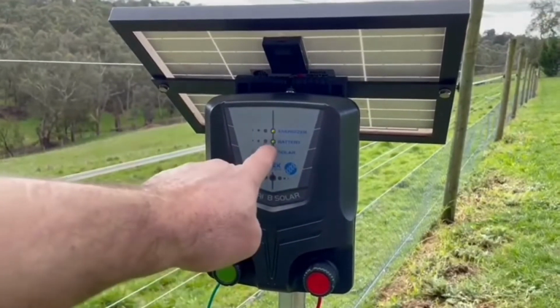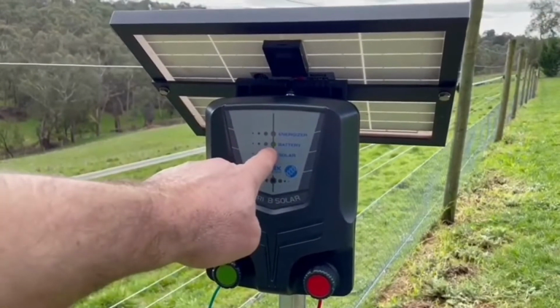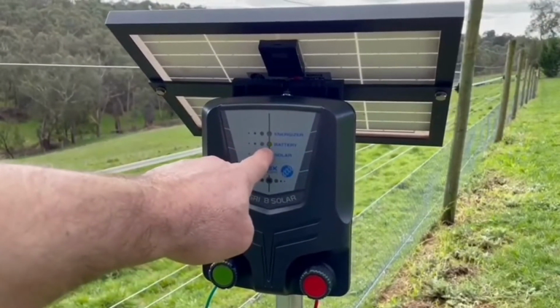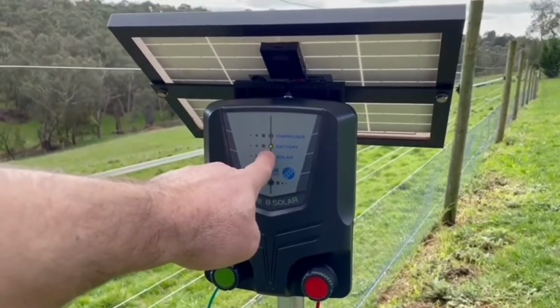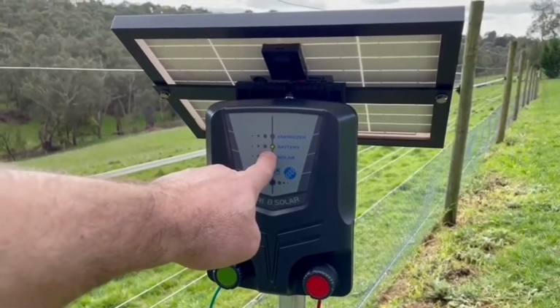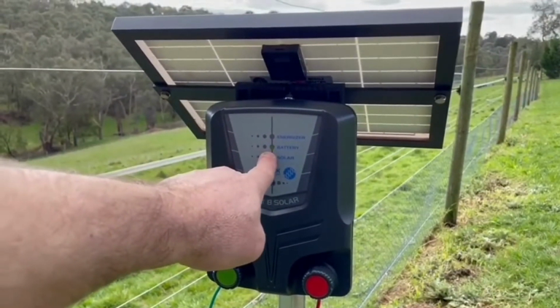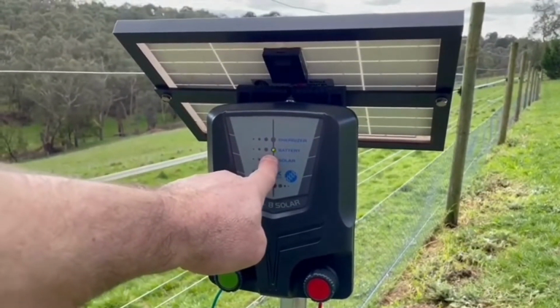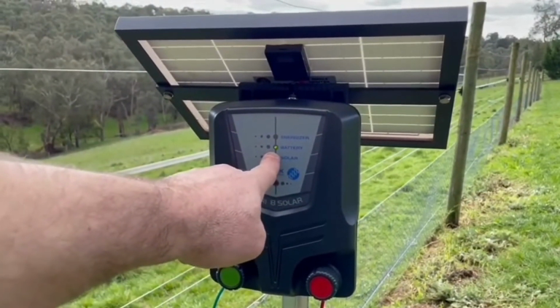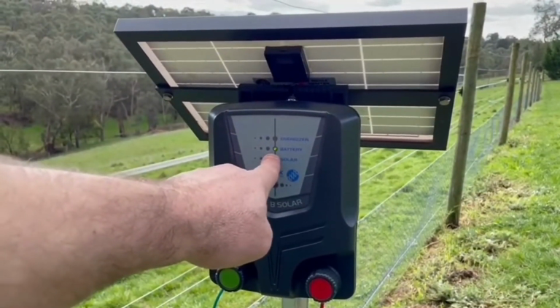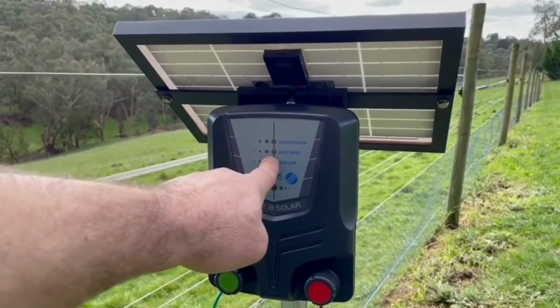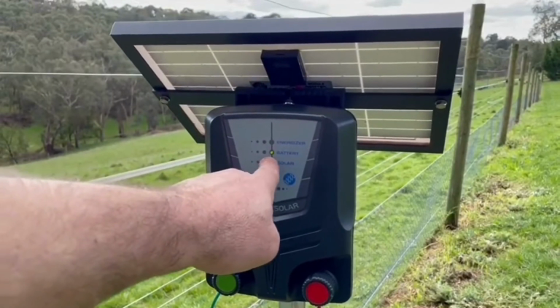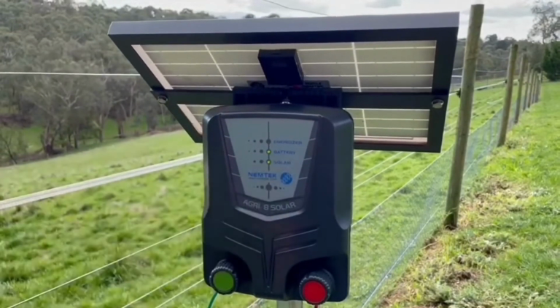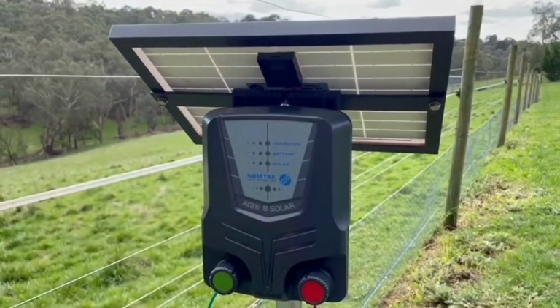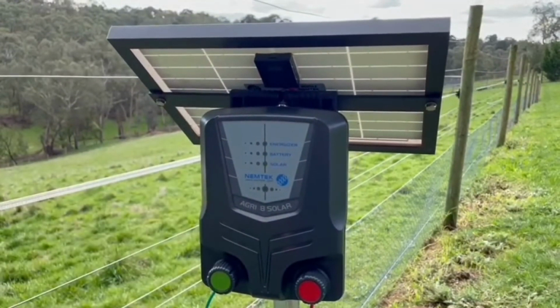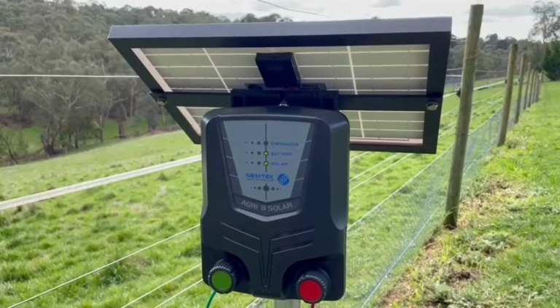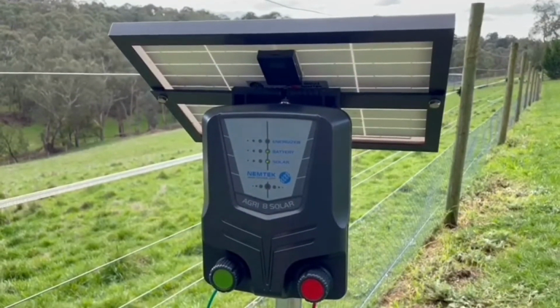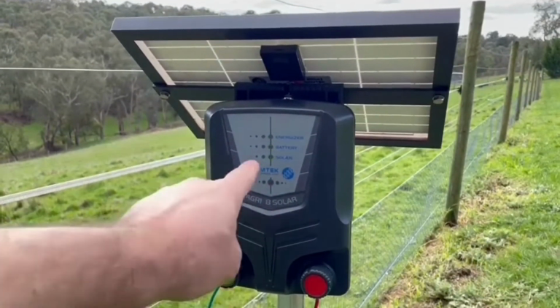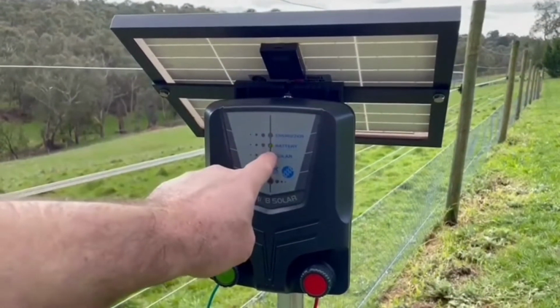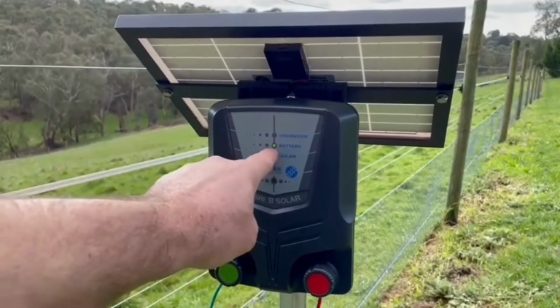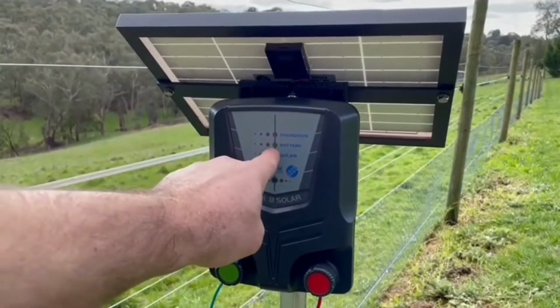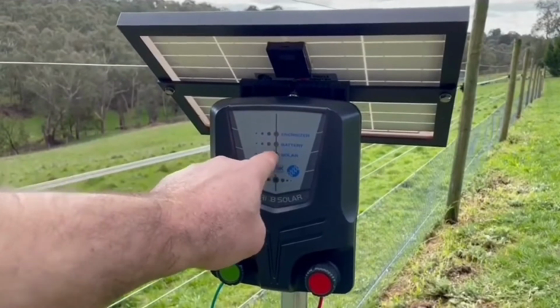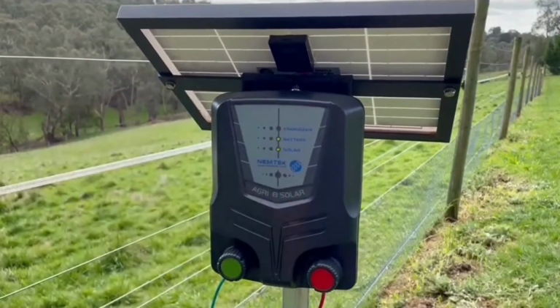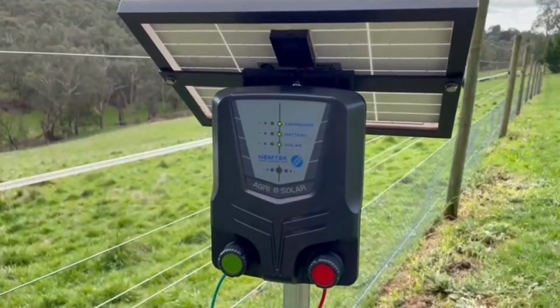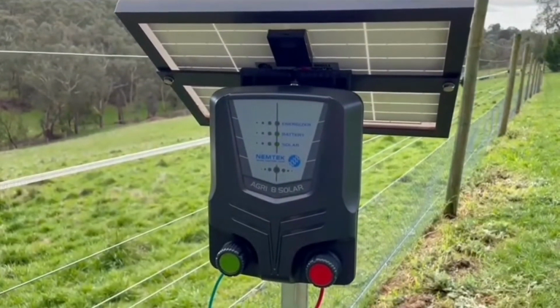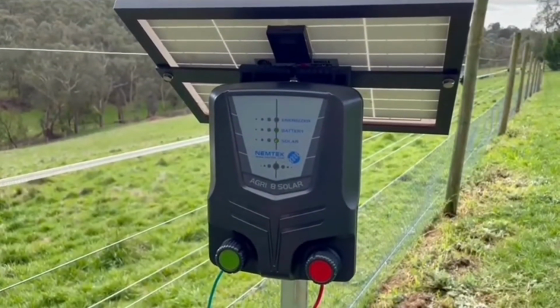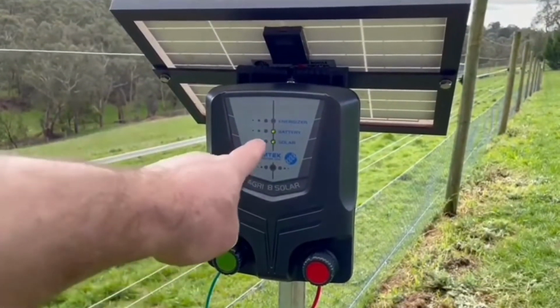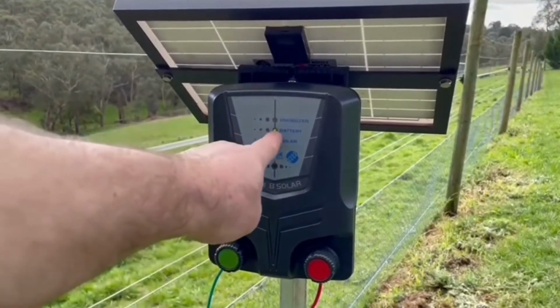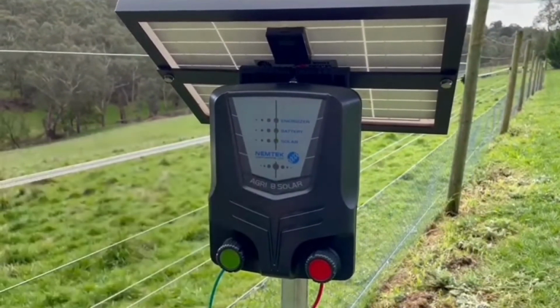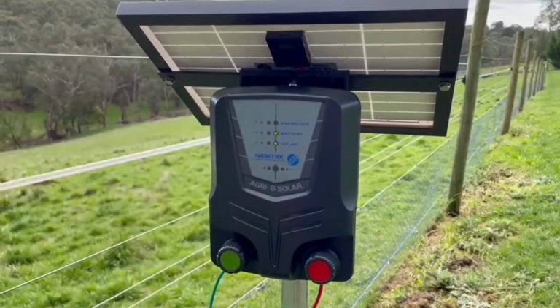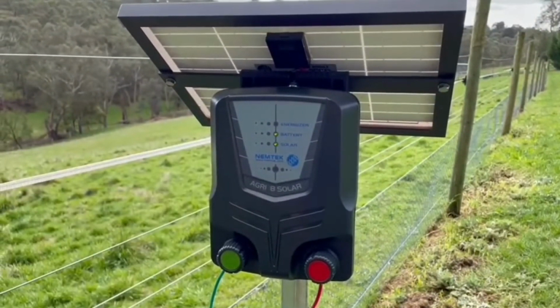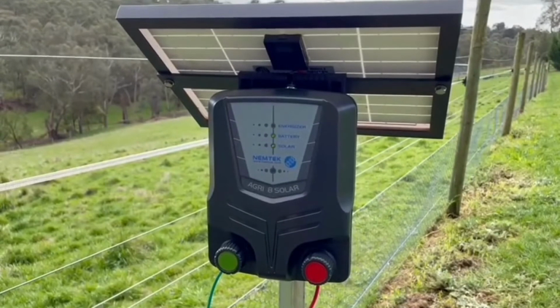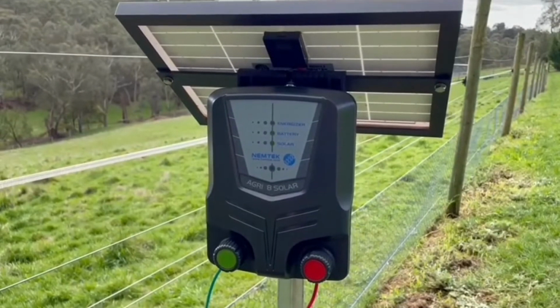The green battery light tells us the status of the battery. Green means the battery is 60% or greater charged. If this turns orange, it's 50% or less. If it turns red, it's 5% or less.